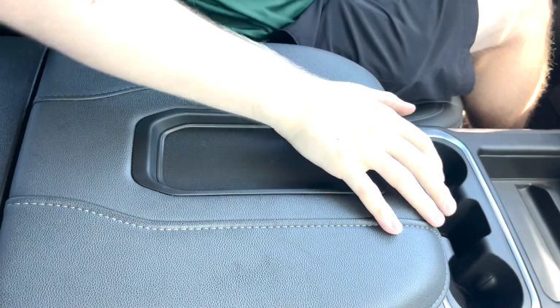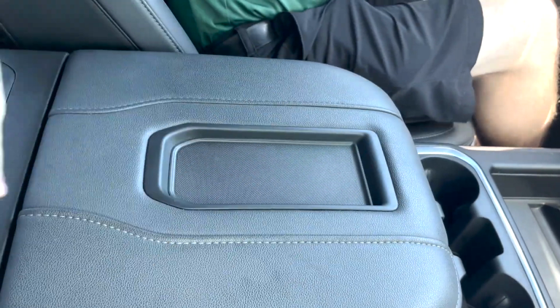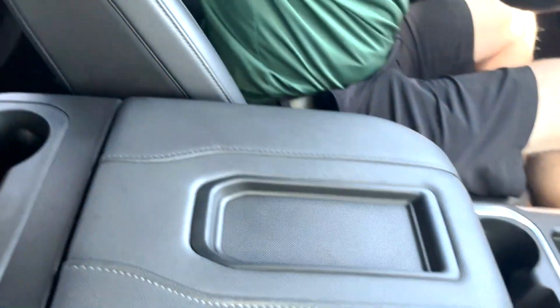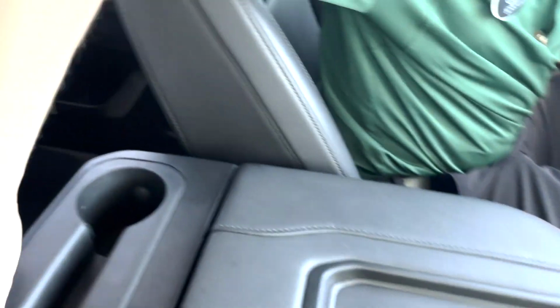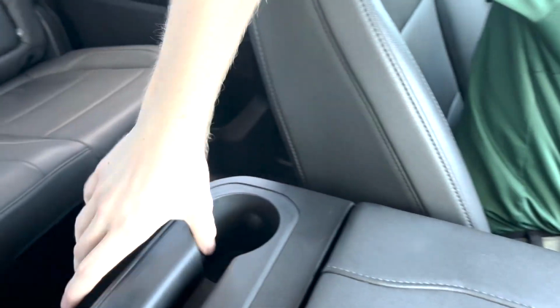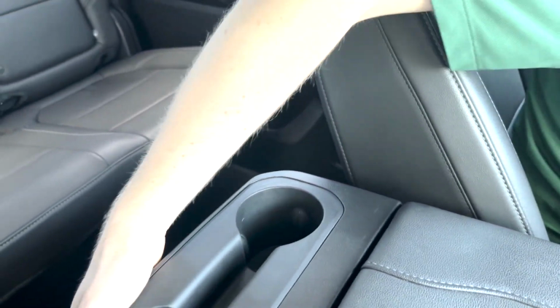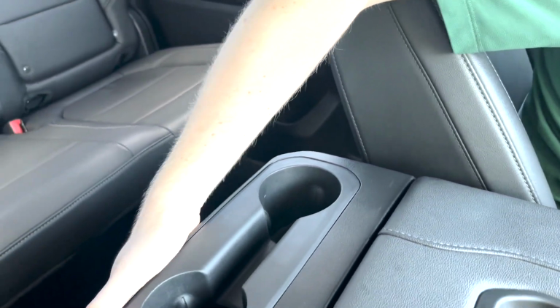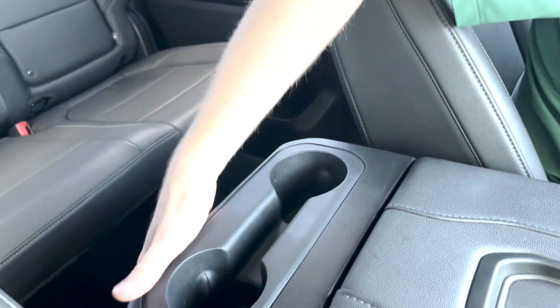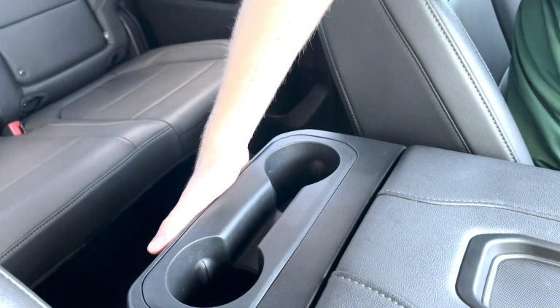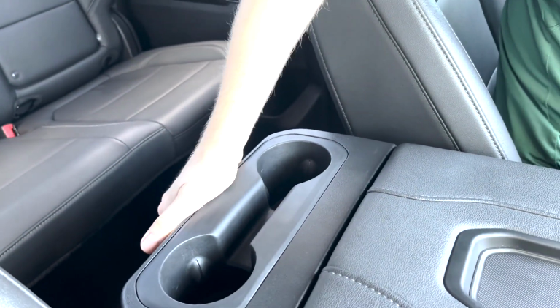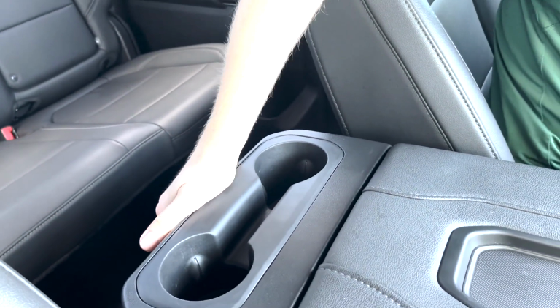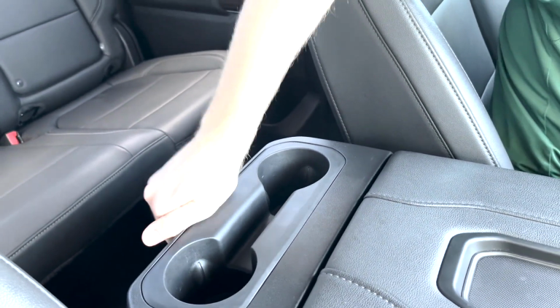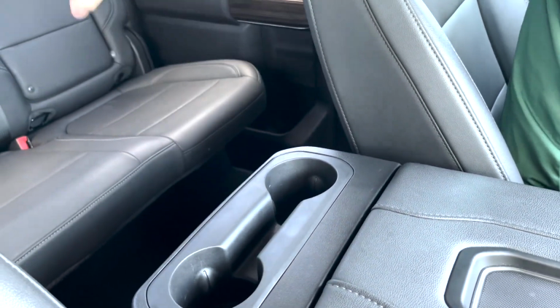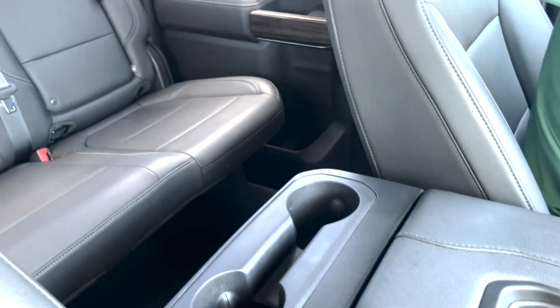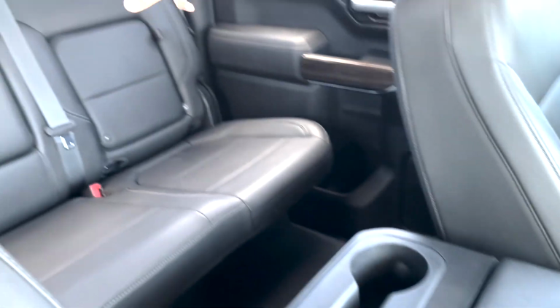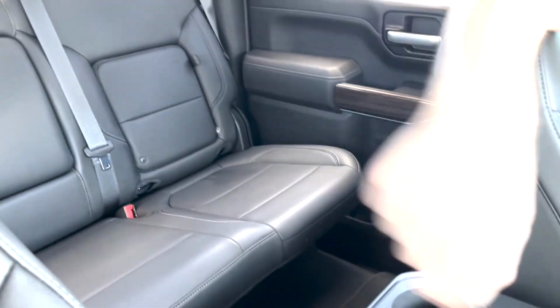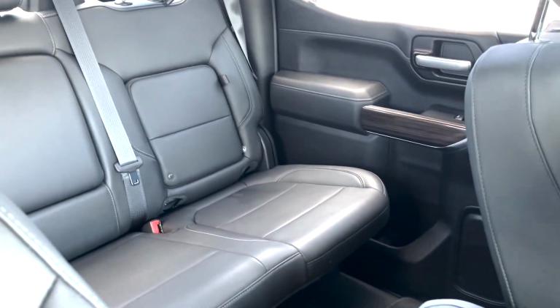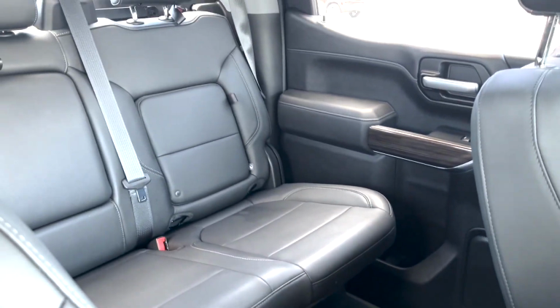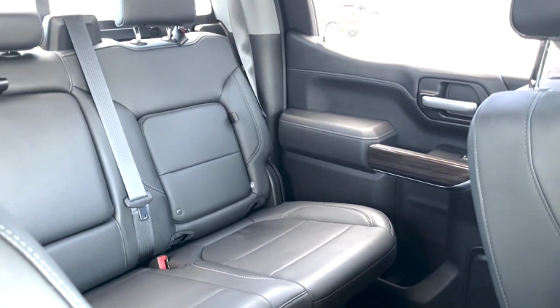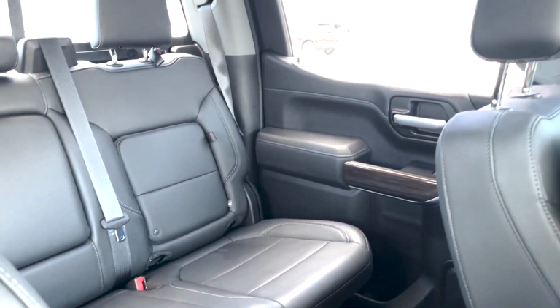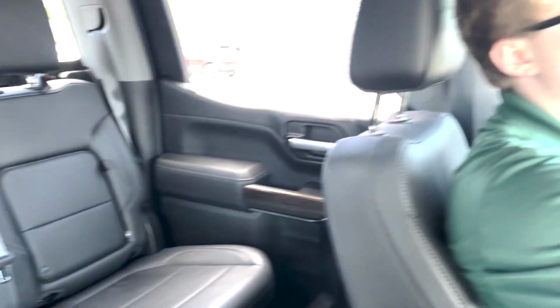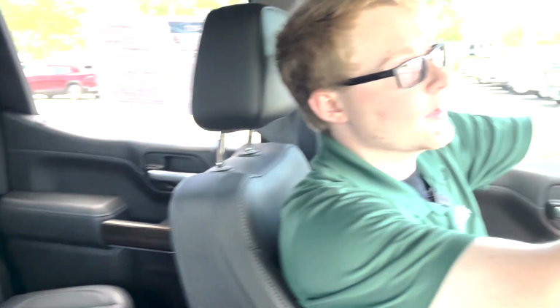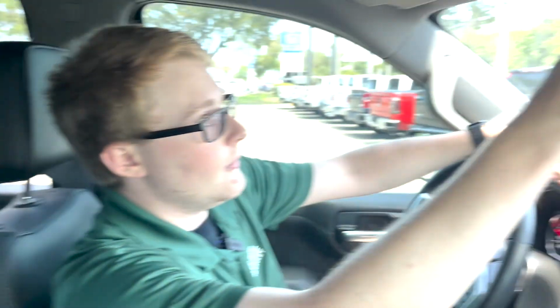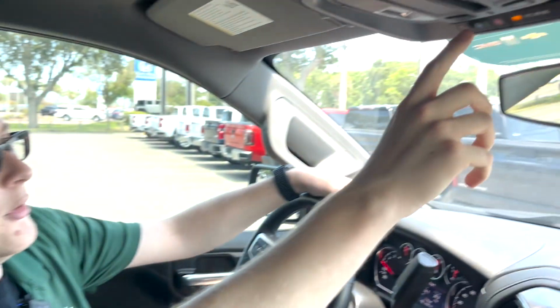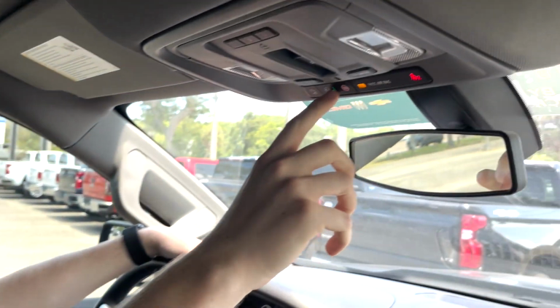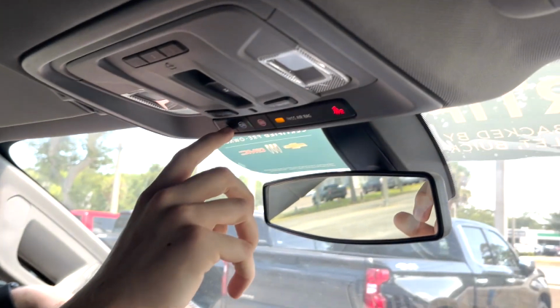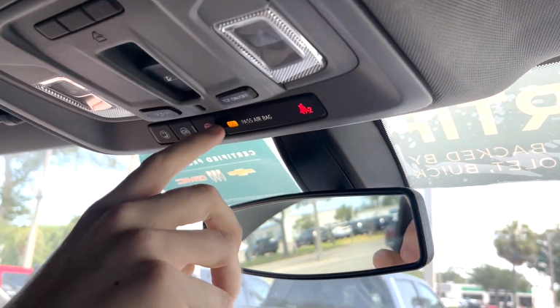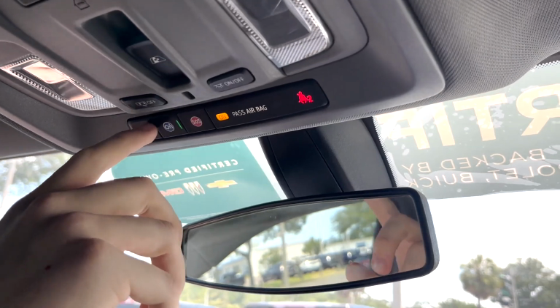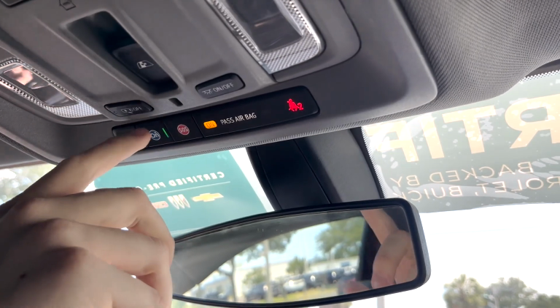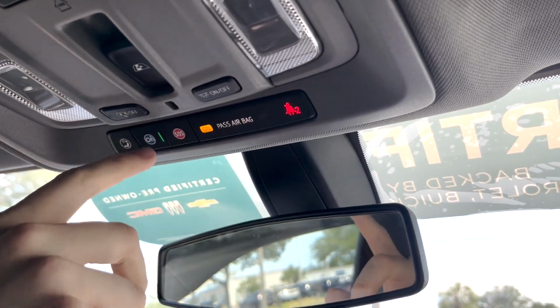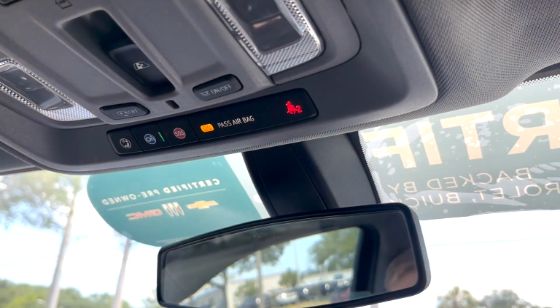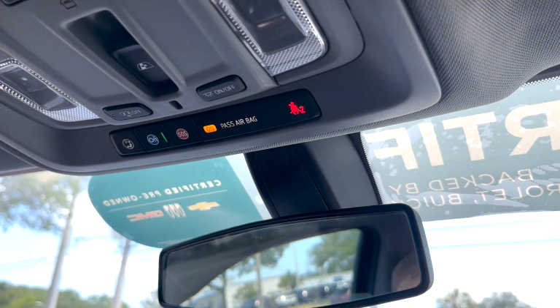The backseat passengers do have their own cup holders, their own vents, and their own plugins. You do have a center armrest that folds down there as well. Up top, you have your OnStar connected services — so if you're ever in a pinch, they can help out.